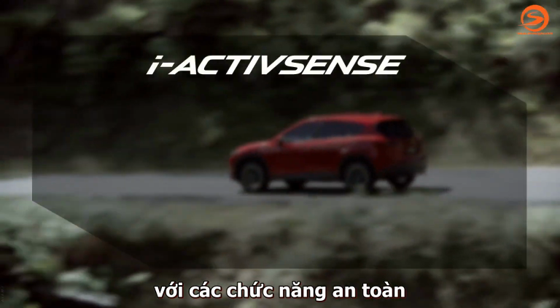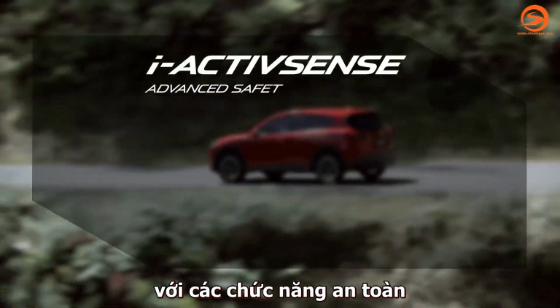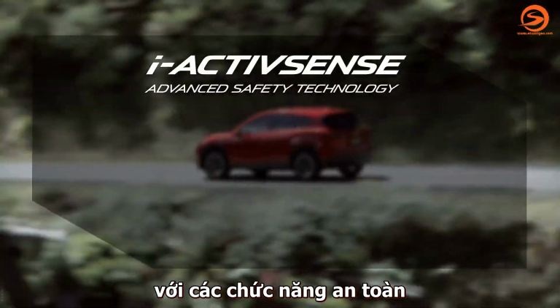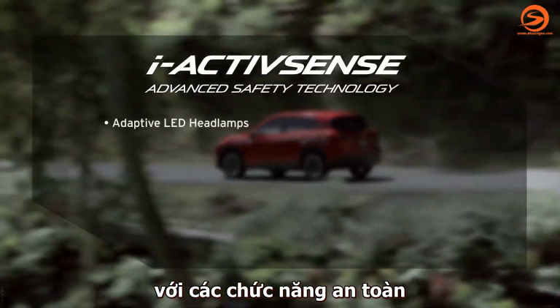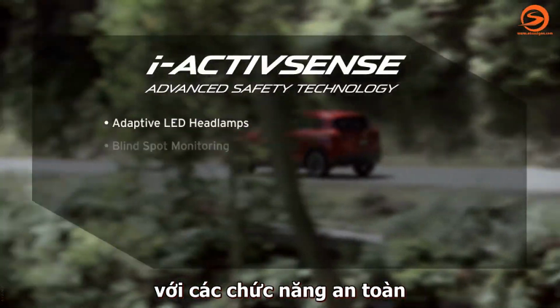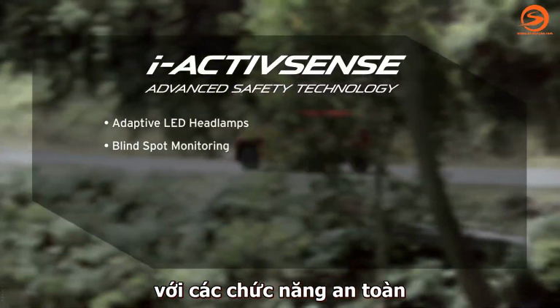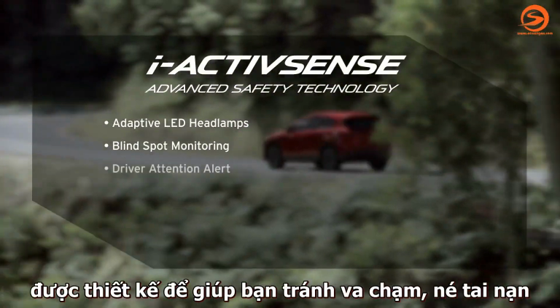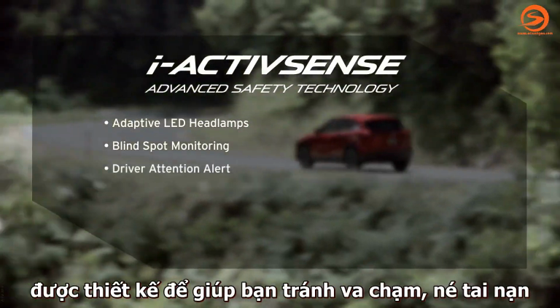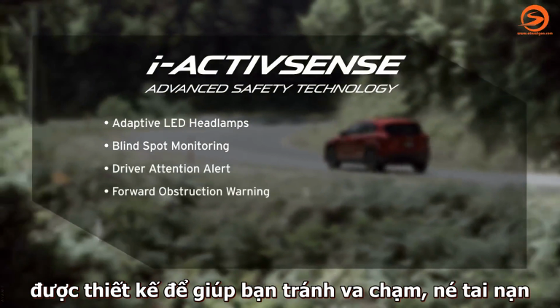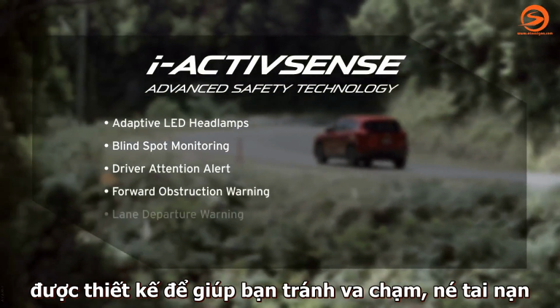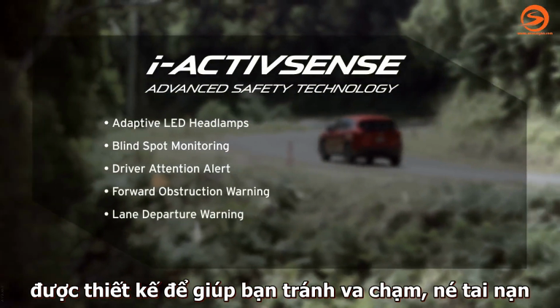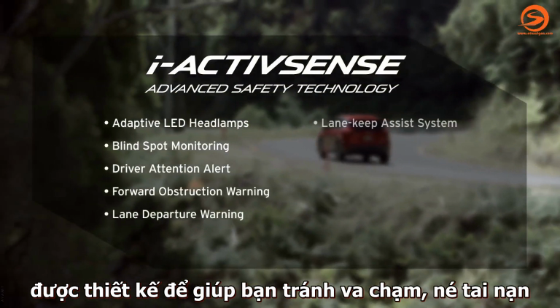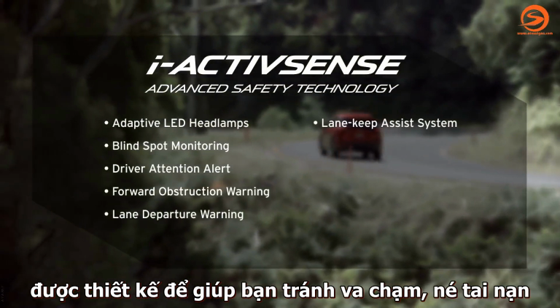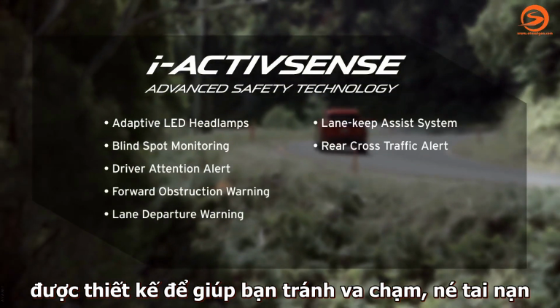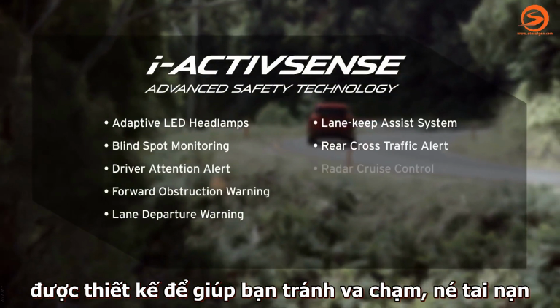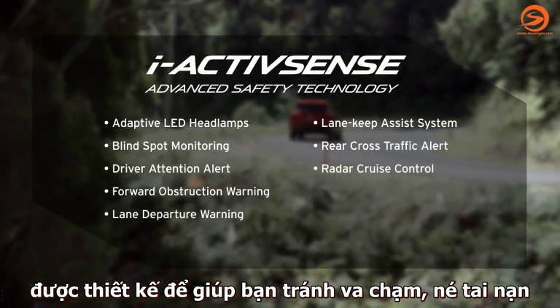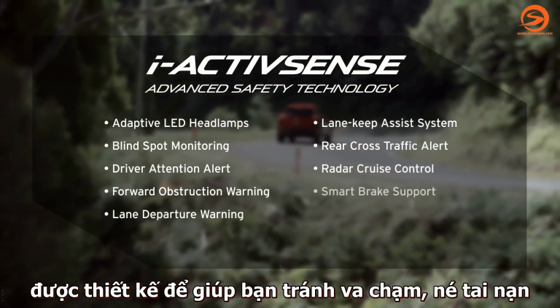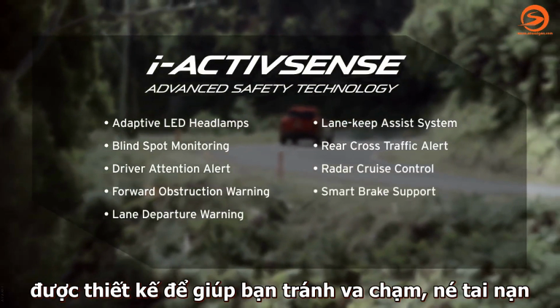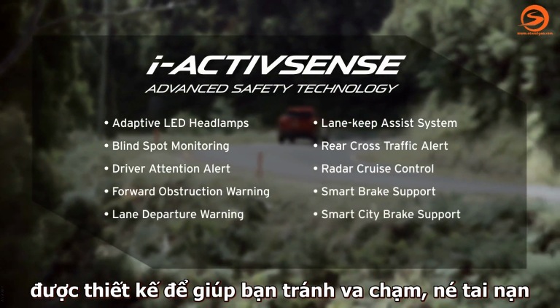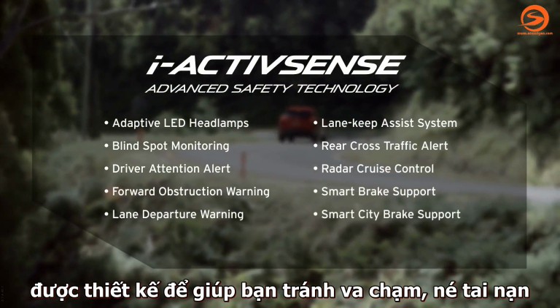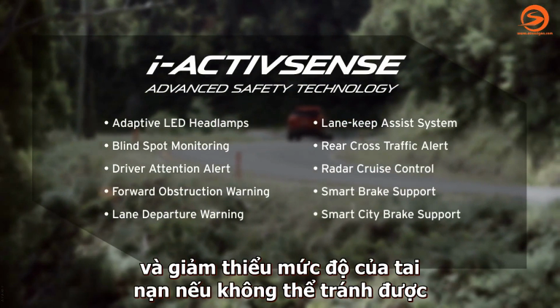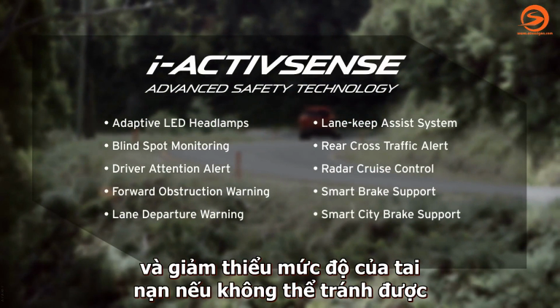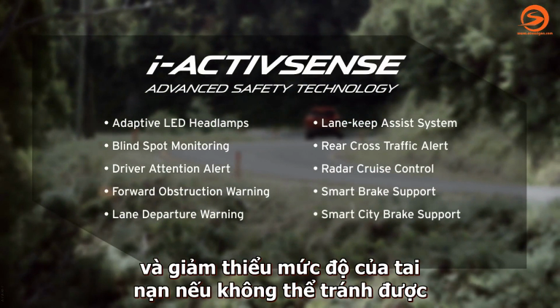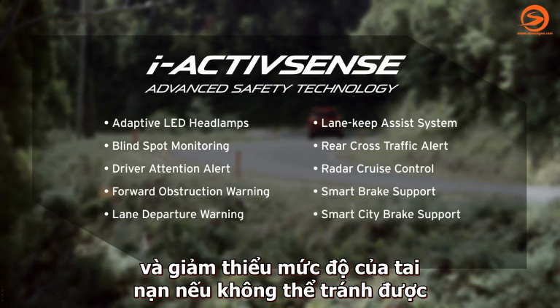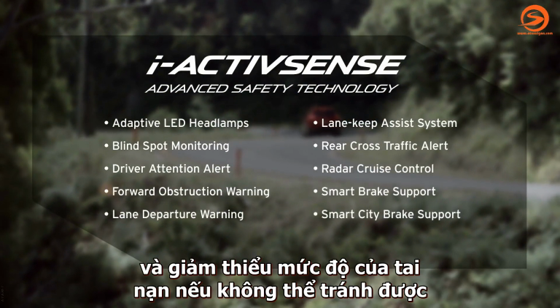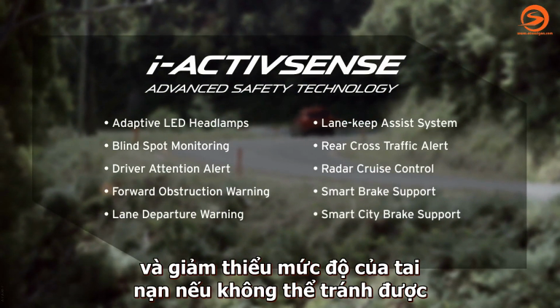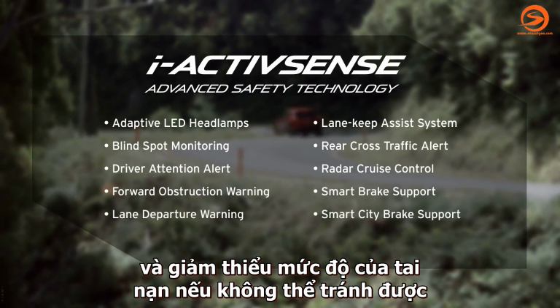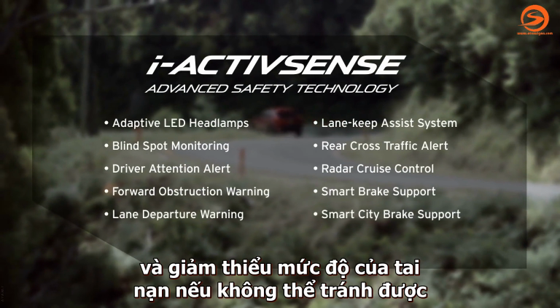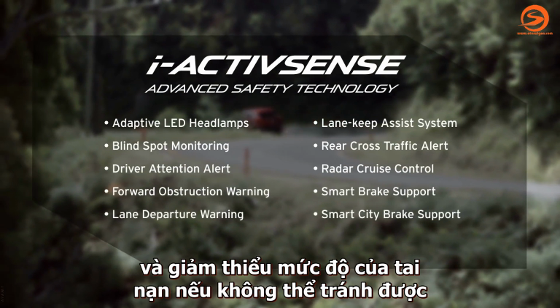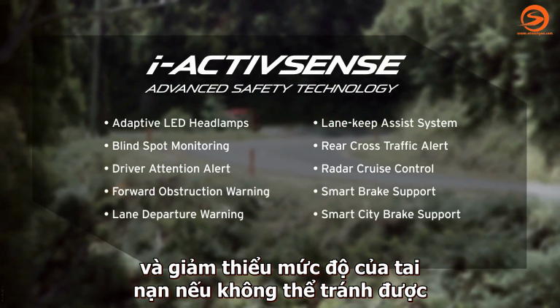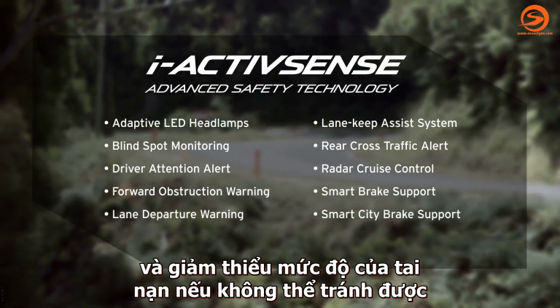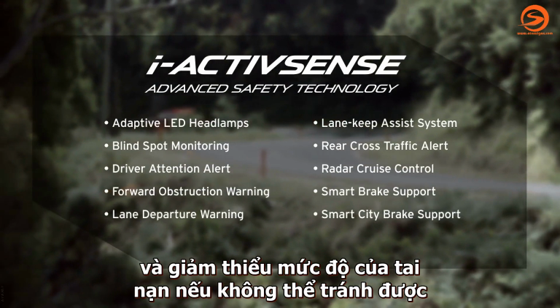Mazda's intelligent safety system is designed to help you recognise potential hazards, avoid collisions and minimise the severity of accidents that can't be avoided.